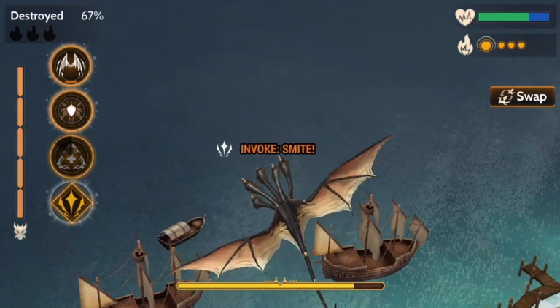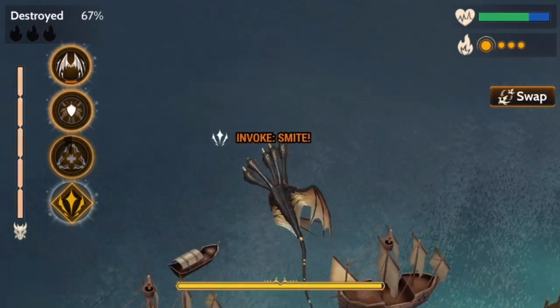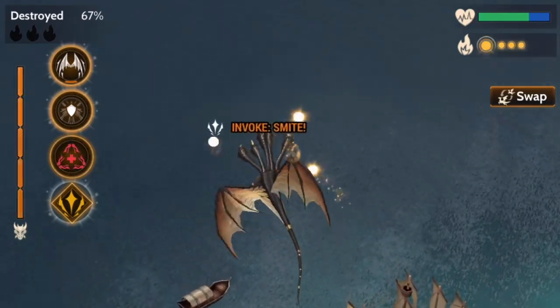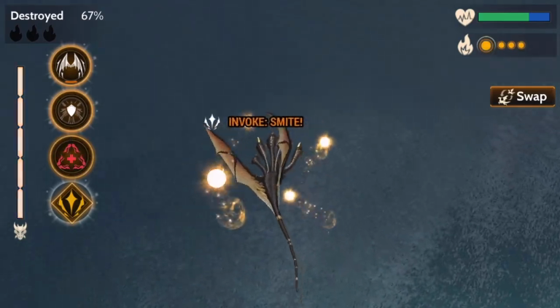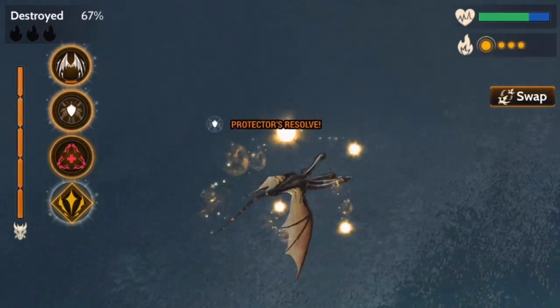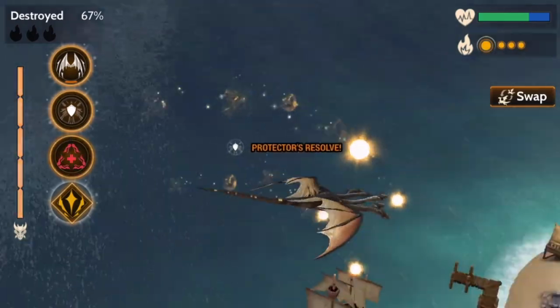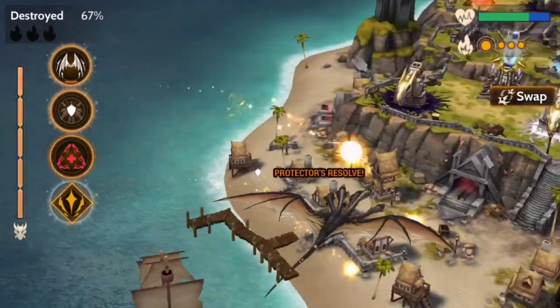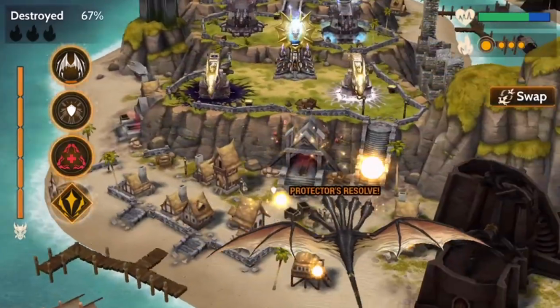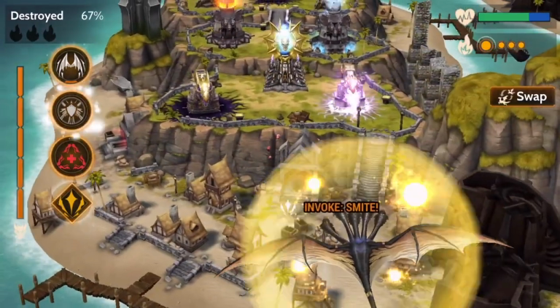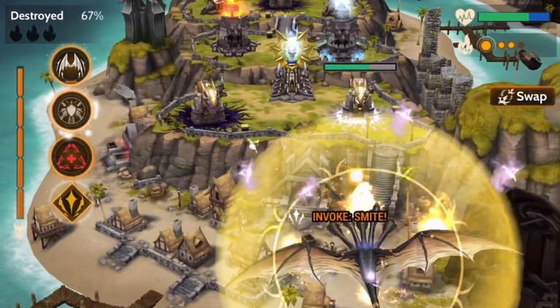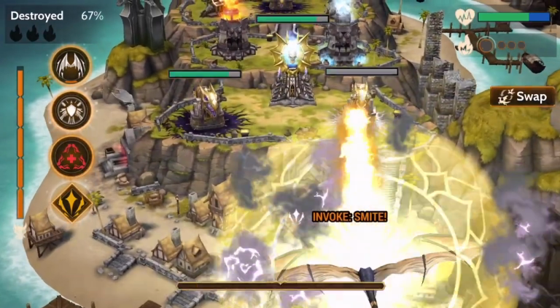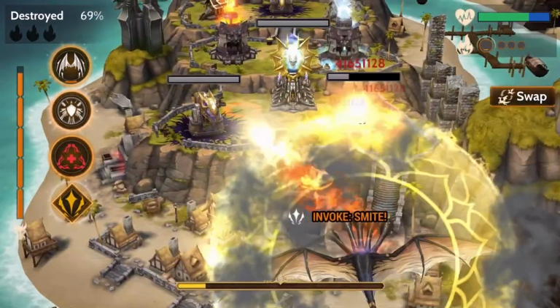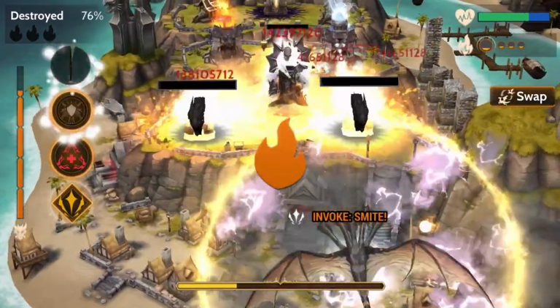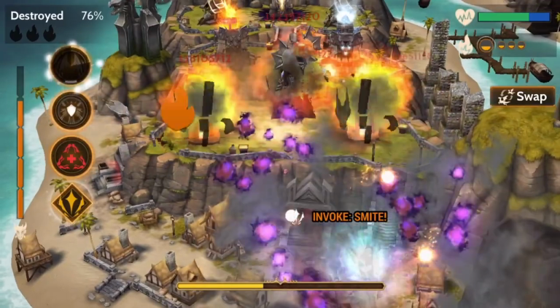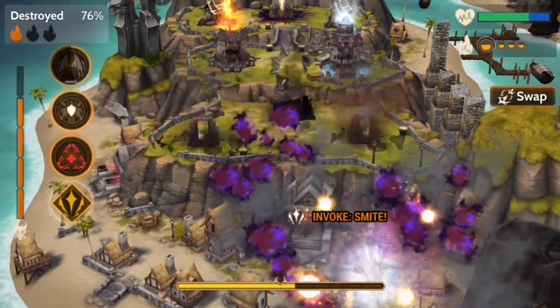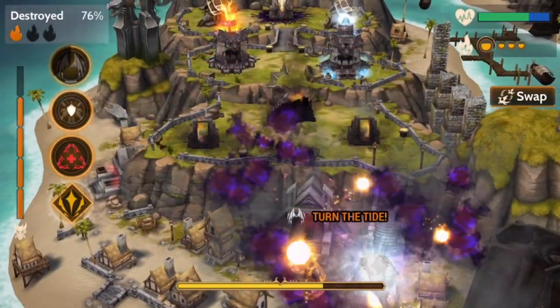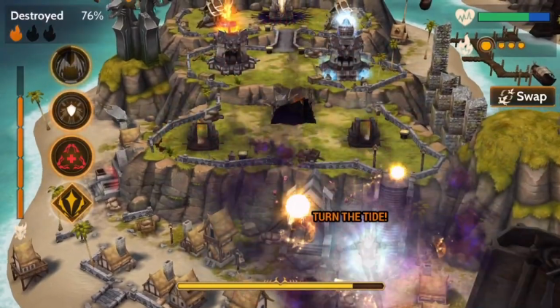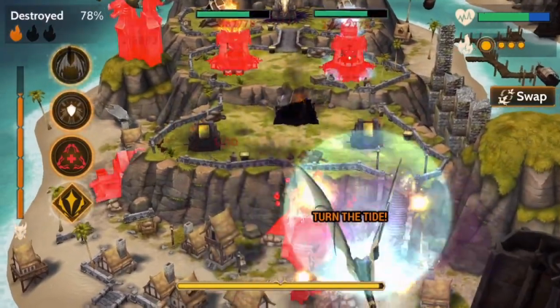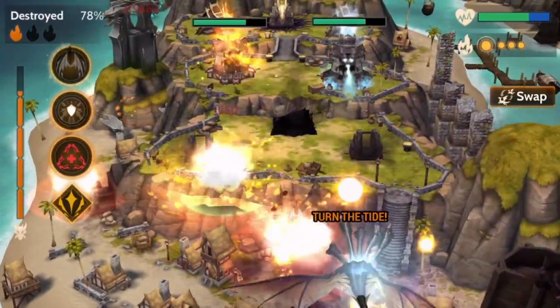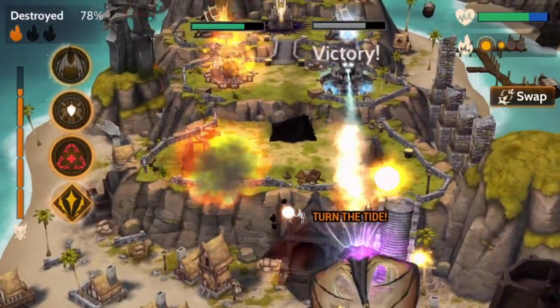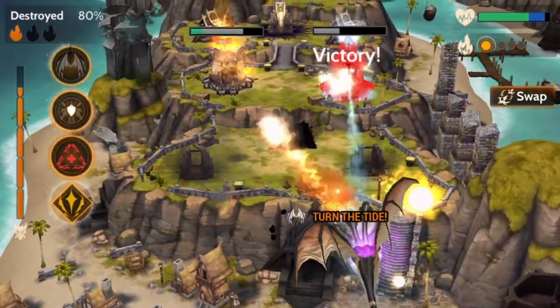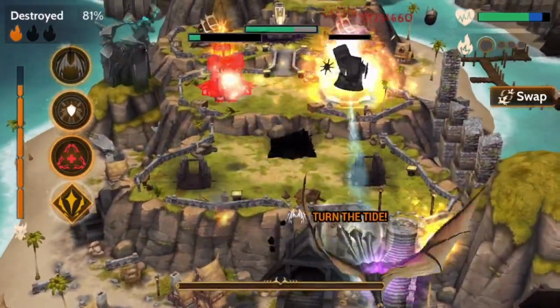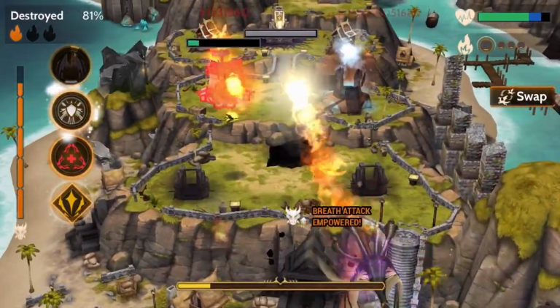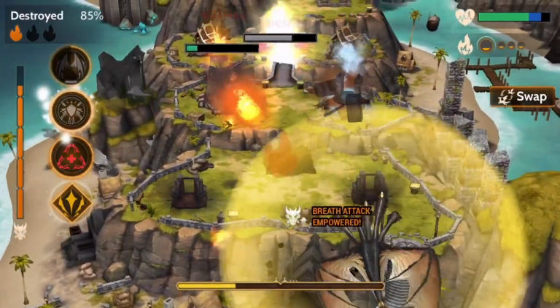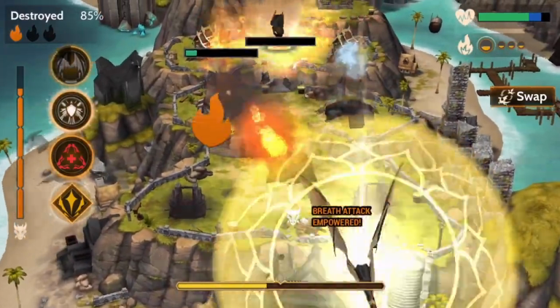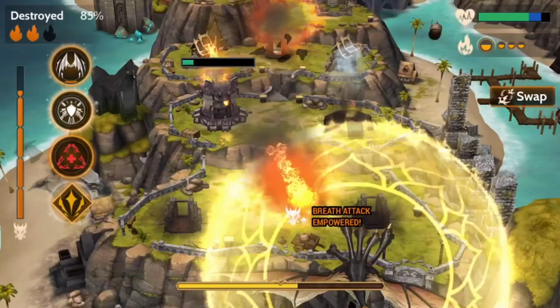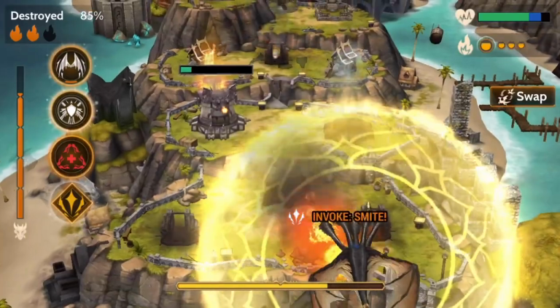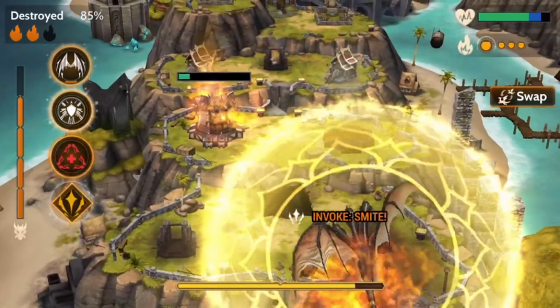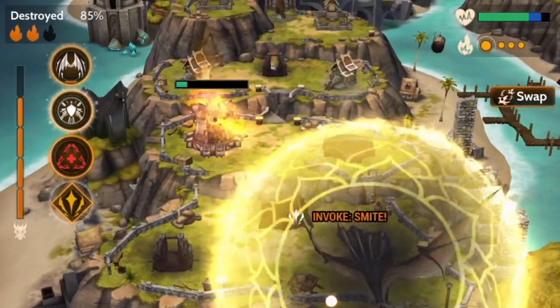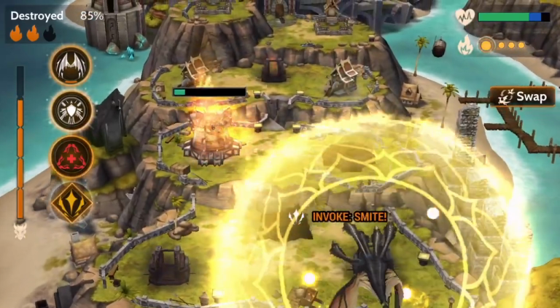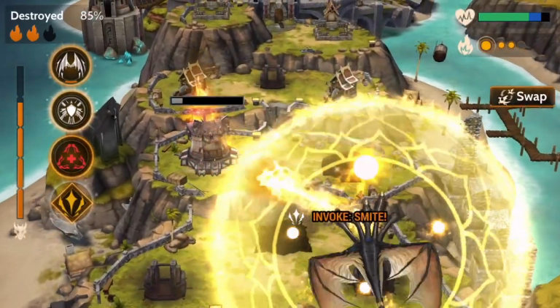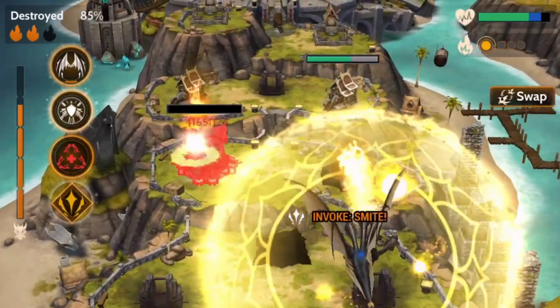Naja's primary defensive spell is Protector's Resolve, which shields Naja from all incoming damage. The shield drains rage each second while active, so try to activate the shield right before a big hit, and then turn it off immediately to conserve rage.